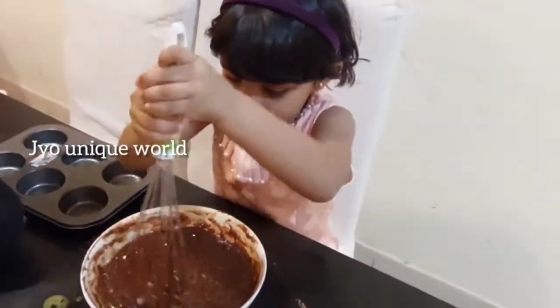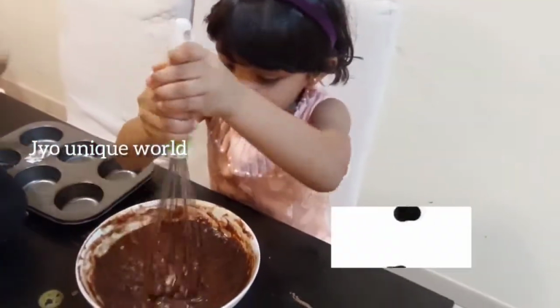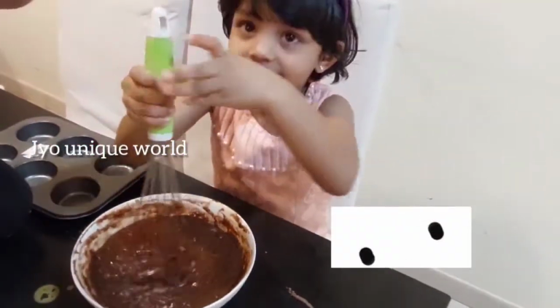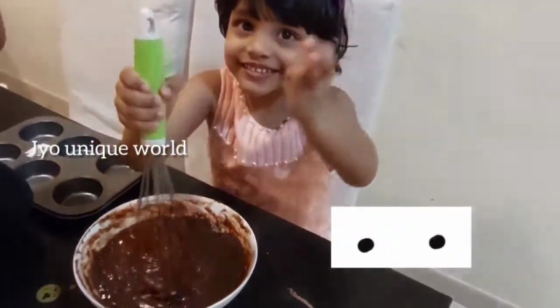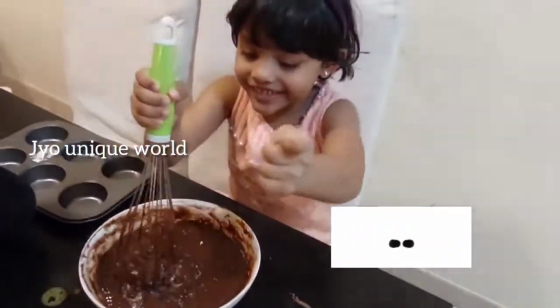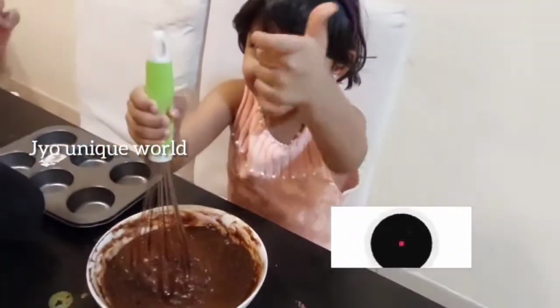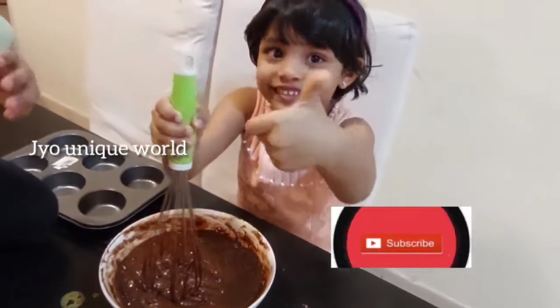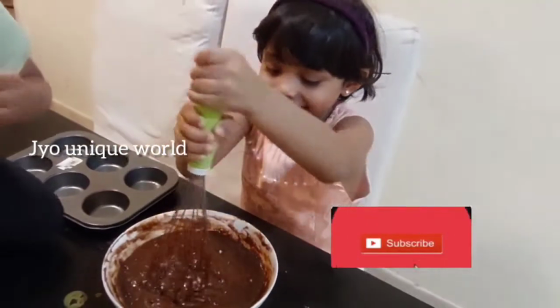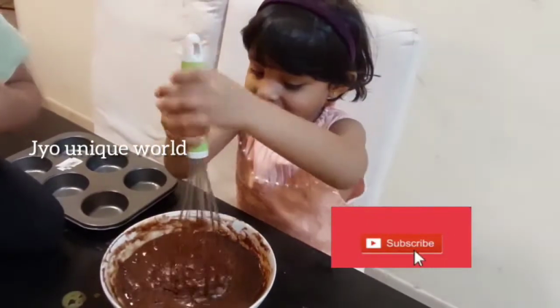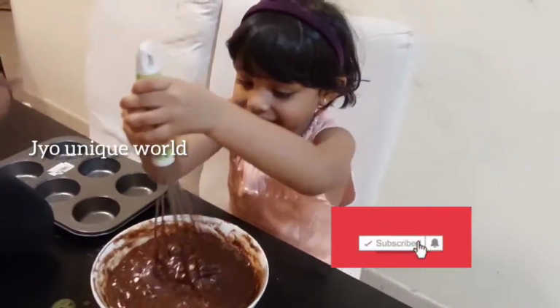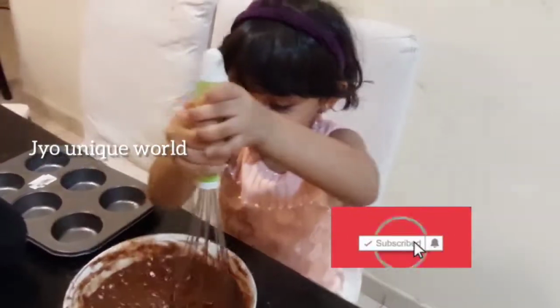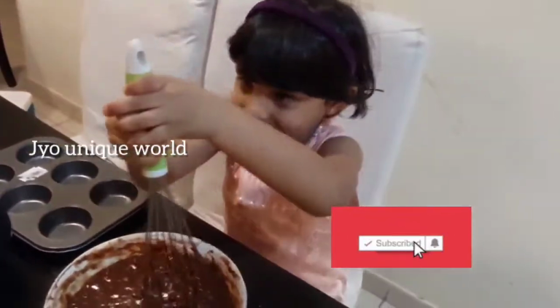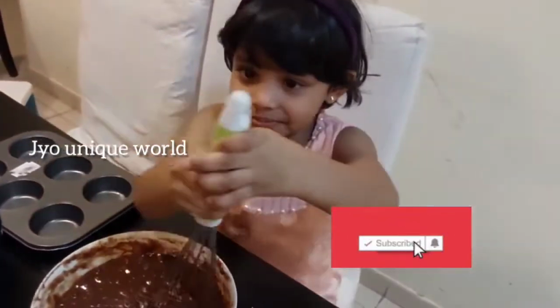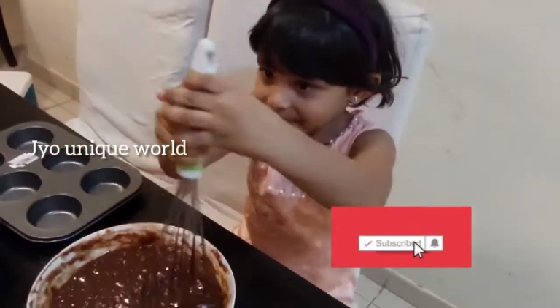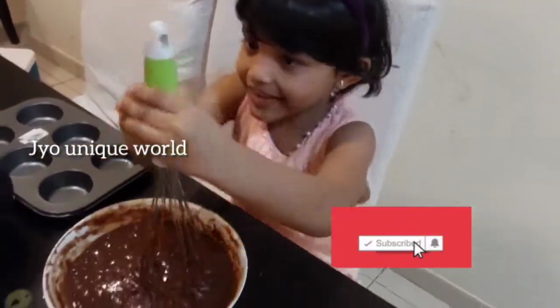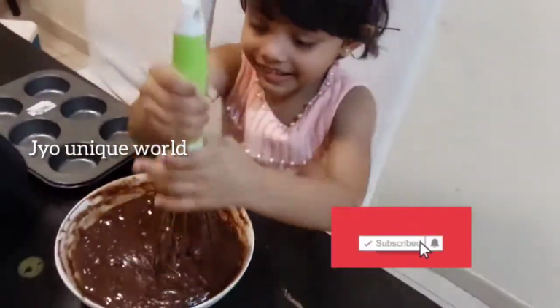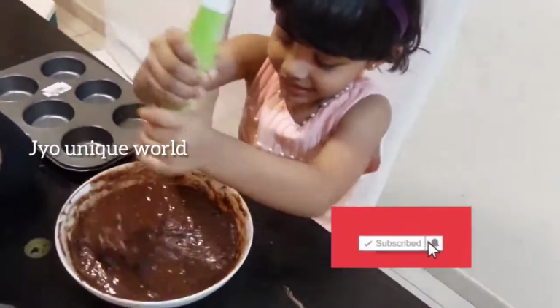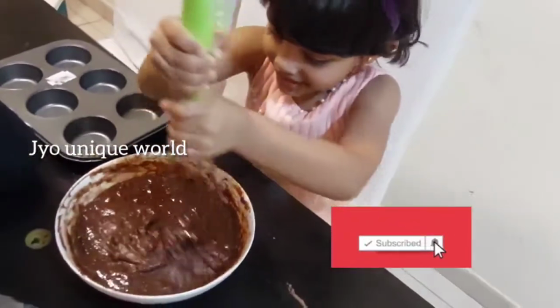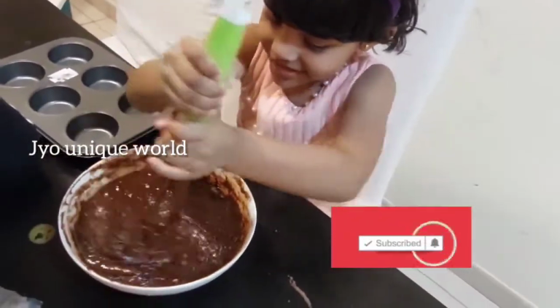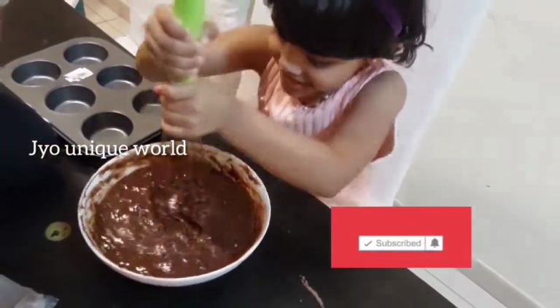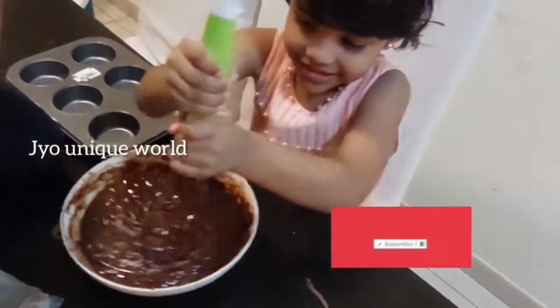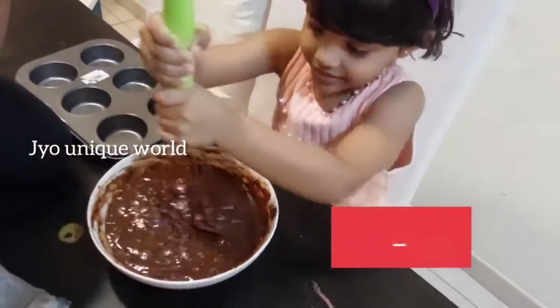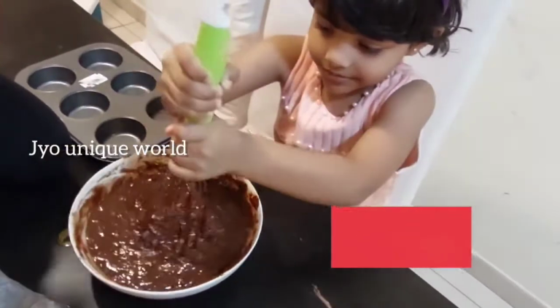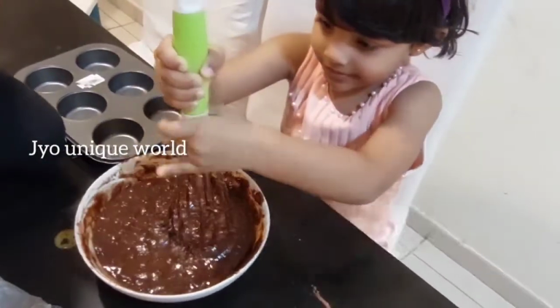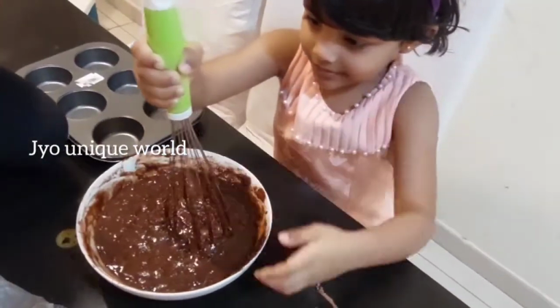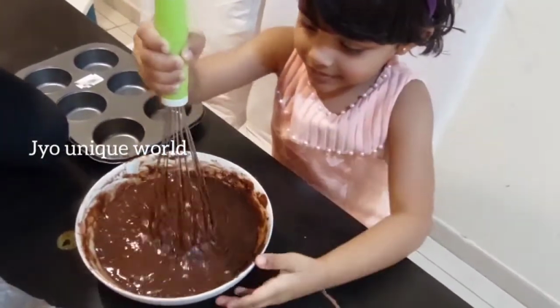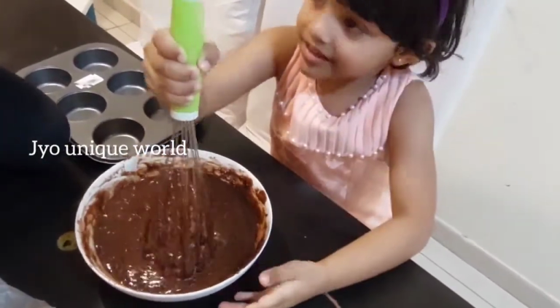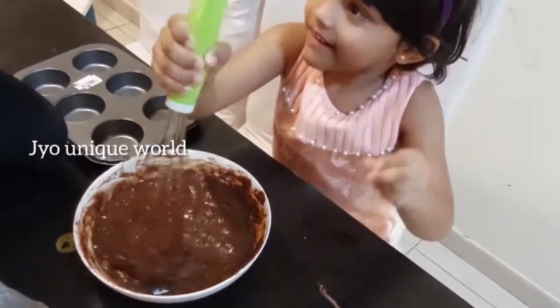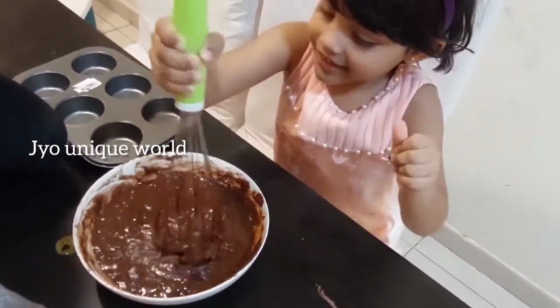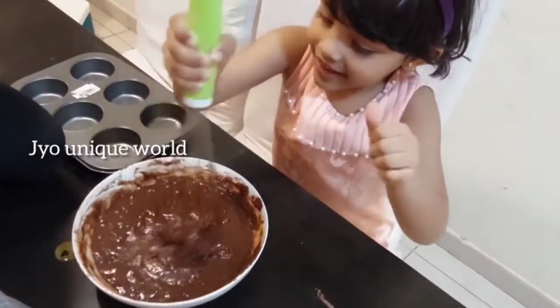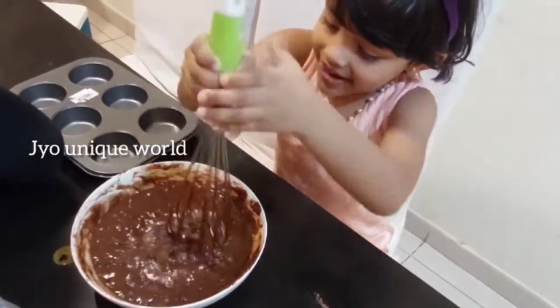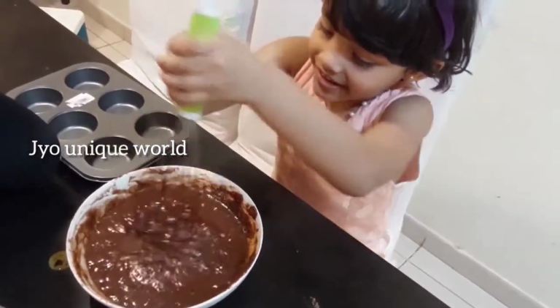What are you eating? It's very tasty! You can't wait till you prepare the cake. Cupcakes!